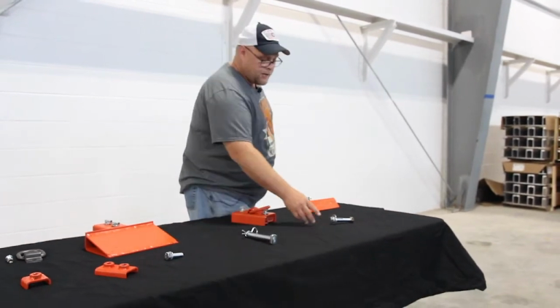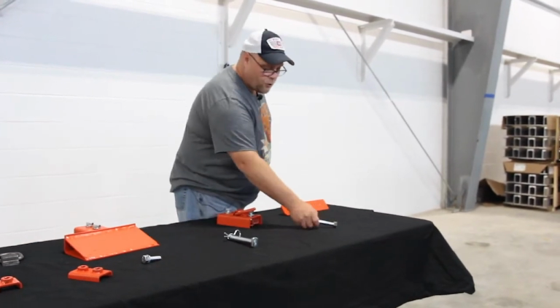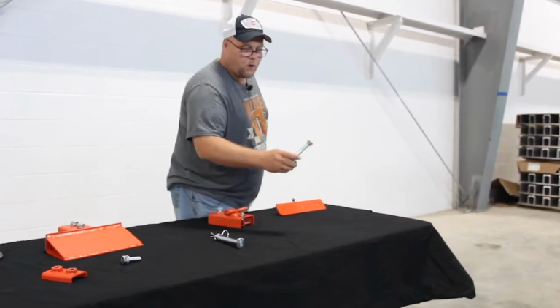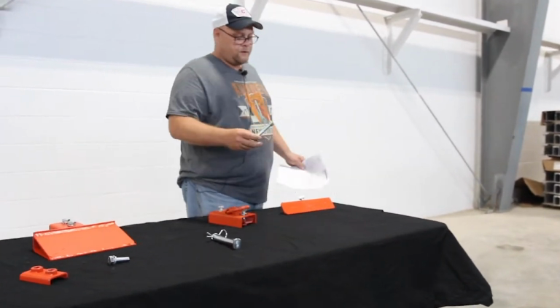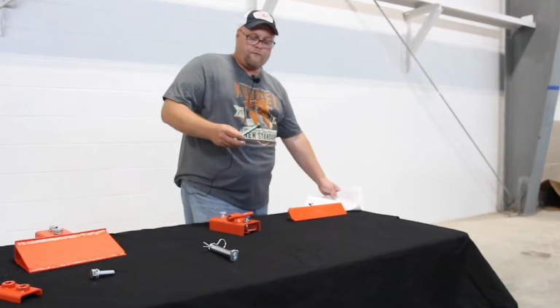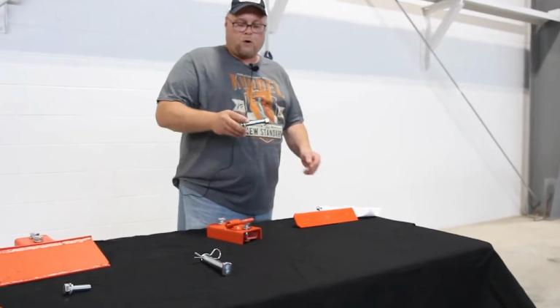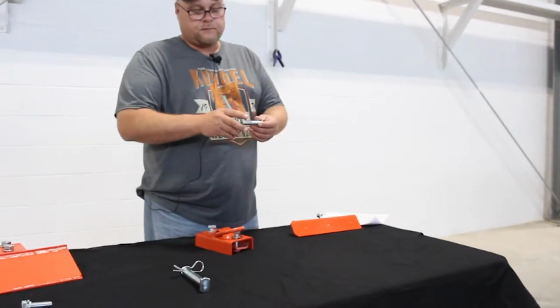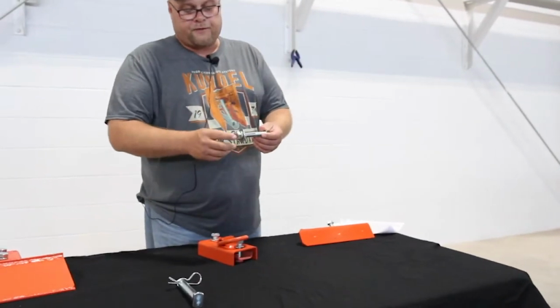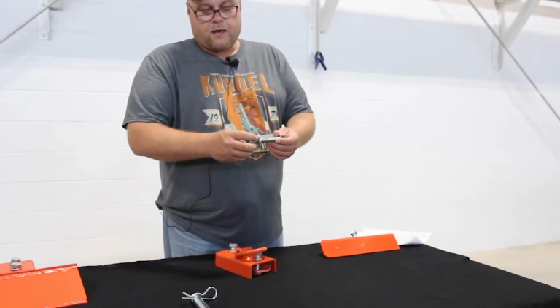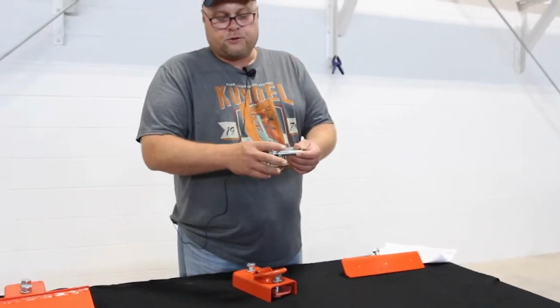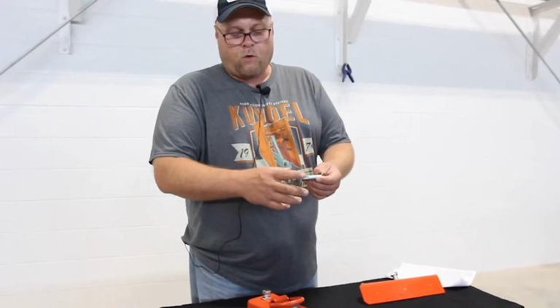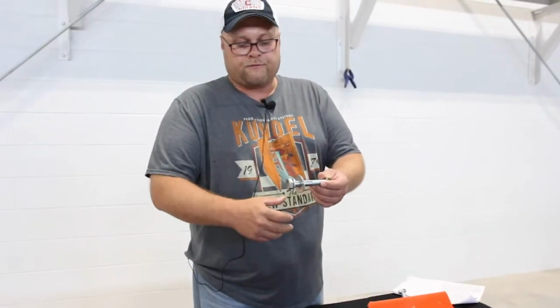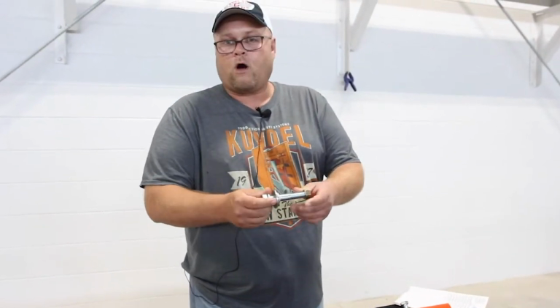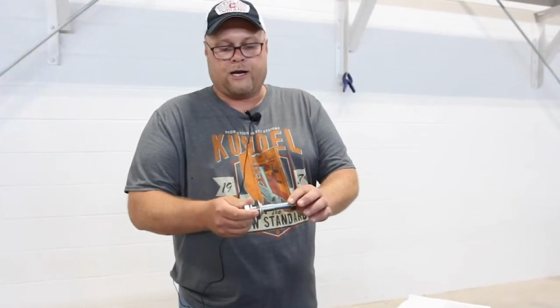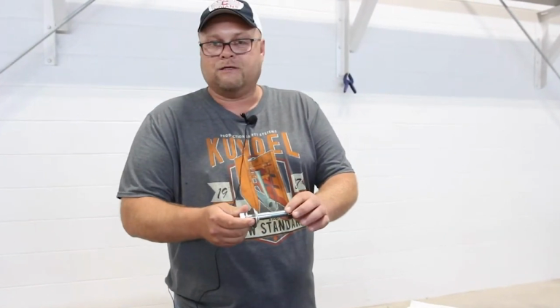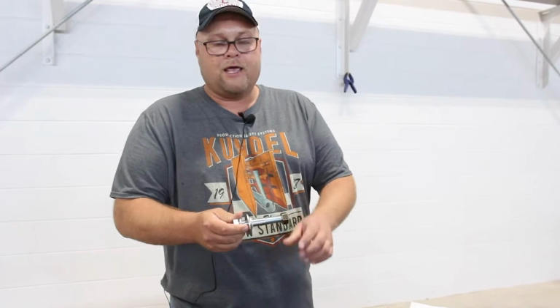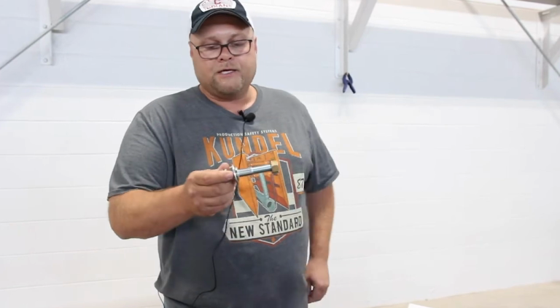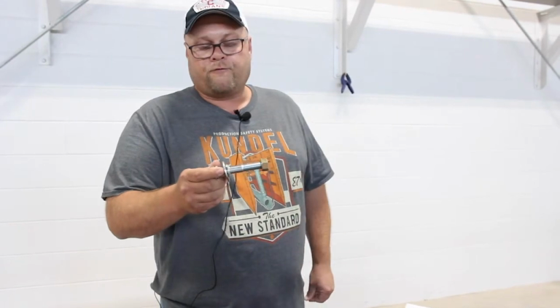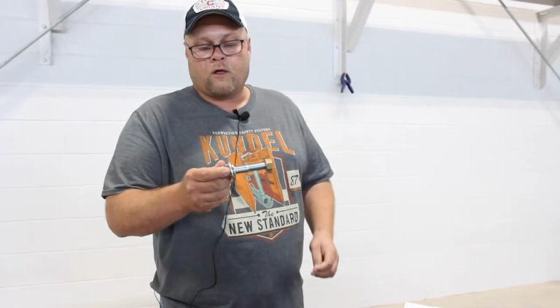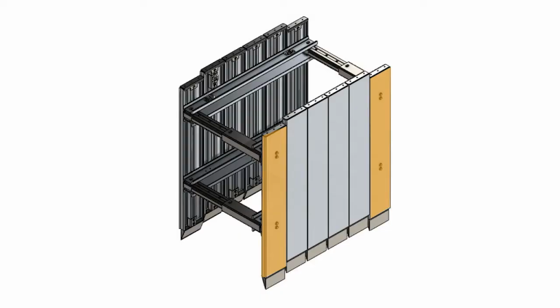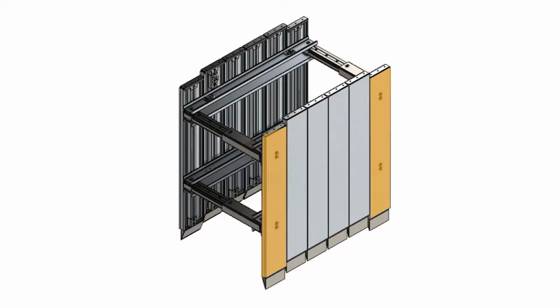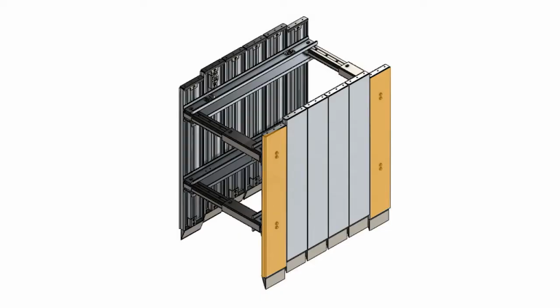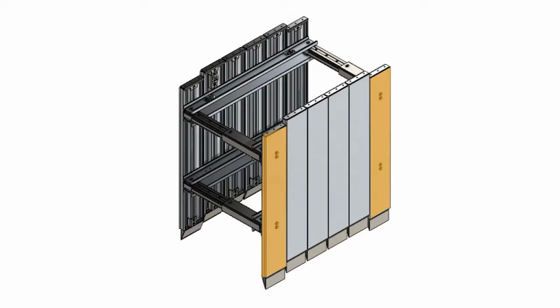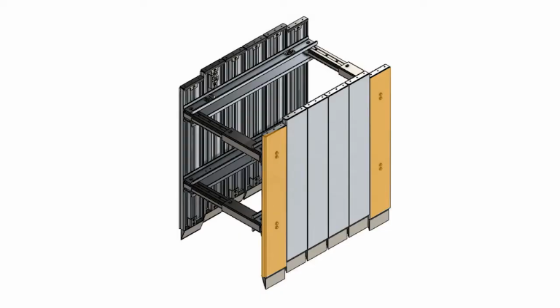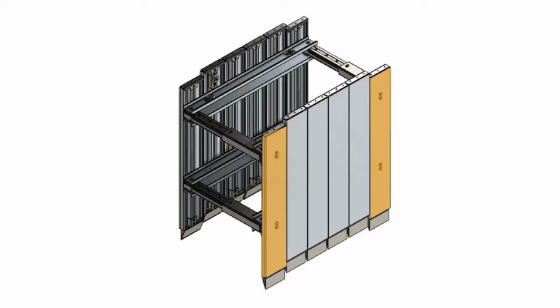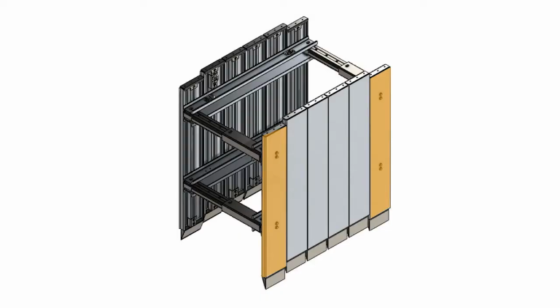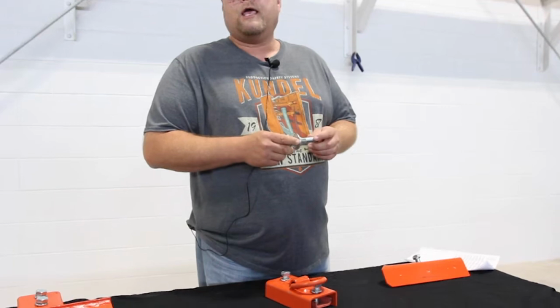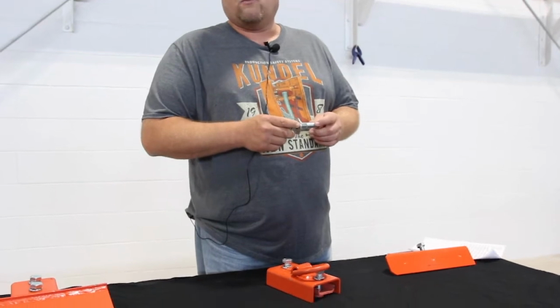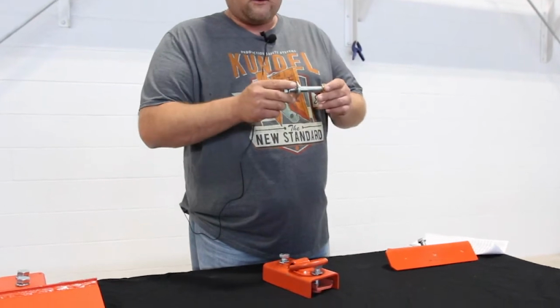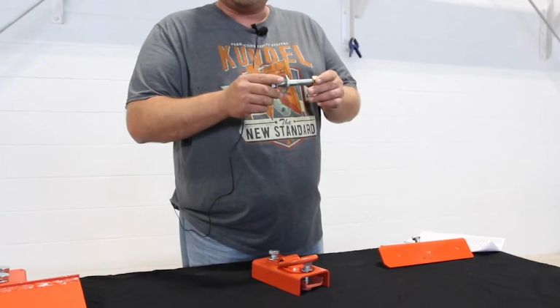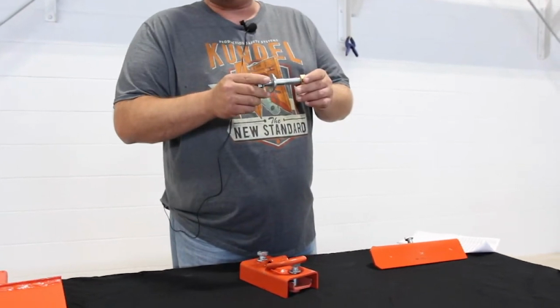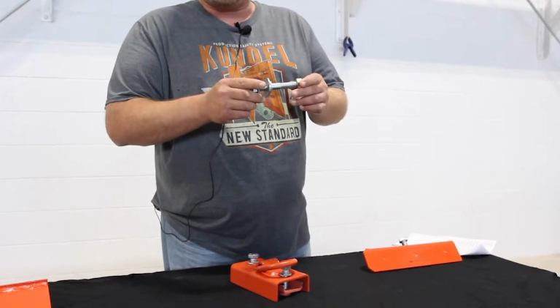Here's the 4-inch bolt. The 4-inch bolt comes with two lock washers, a flat washer, and a hex nut, and these are for the panels that are stationary on the box. These go through the panel into the whaler. These are for the stationary panels.